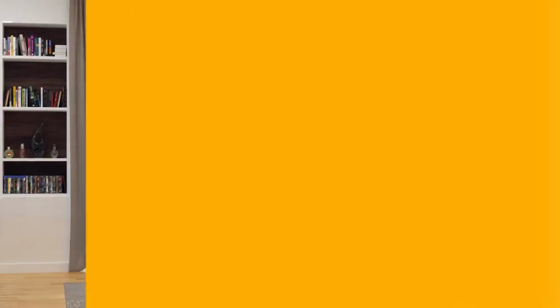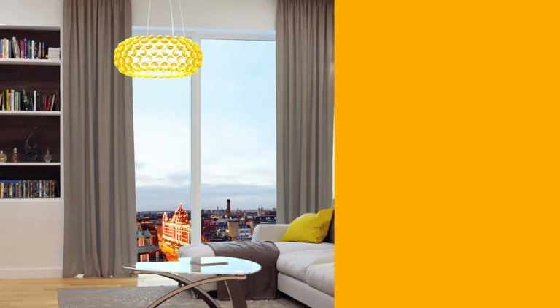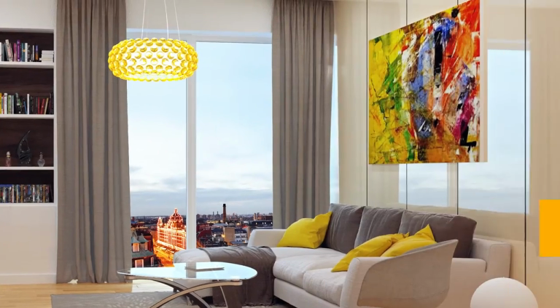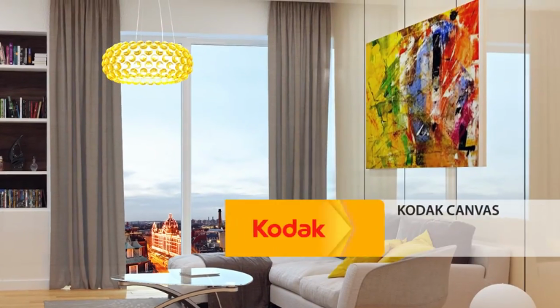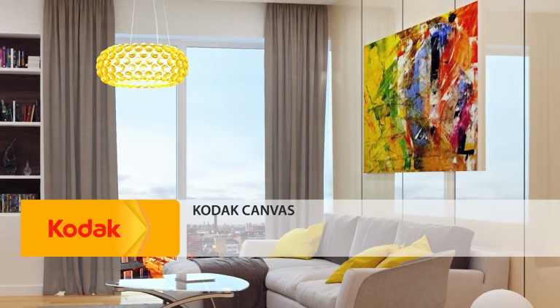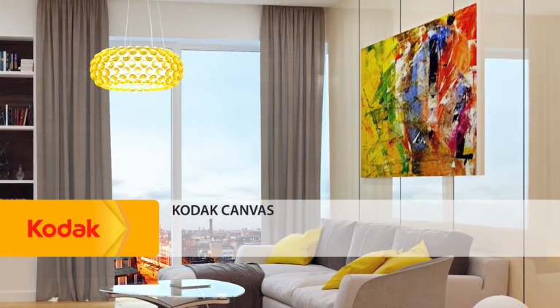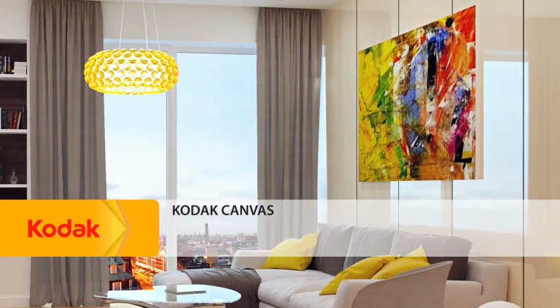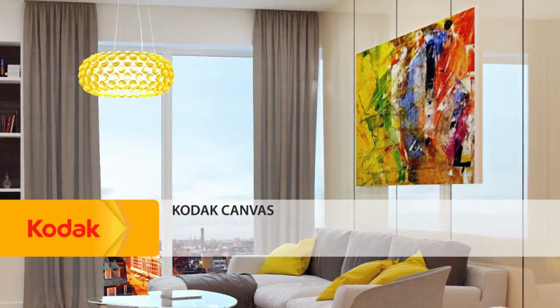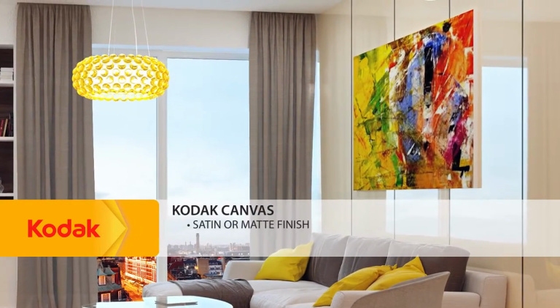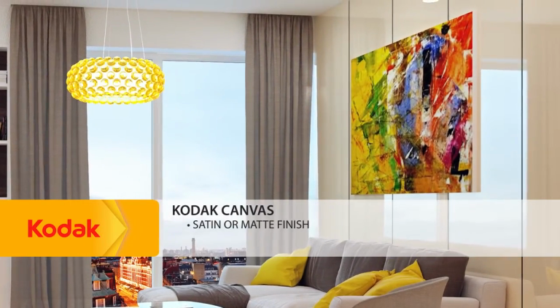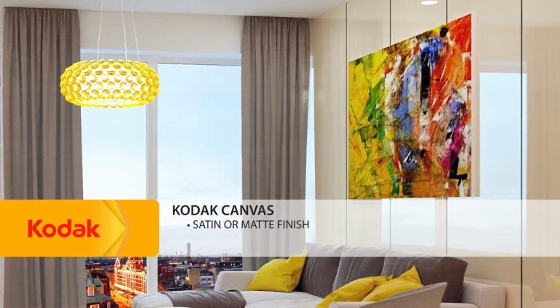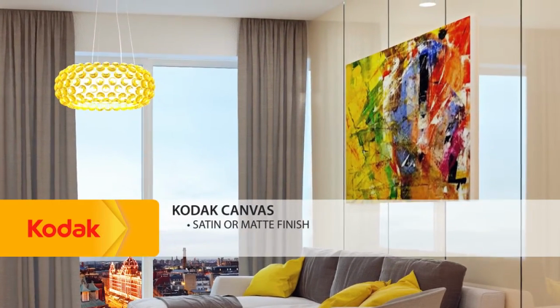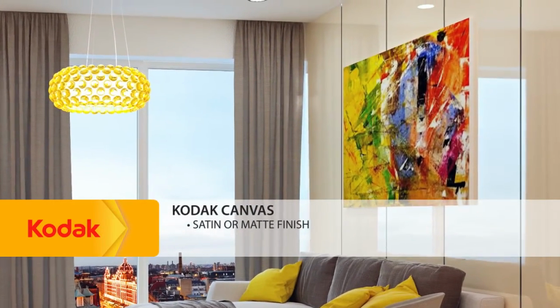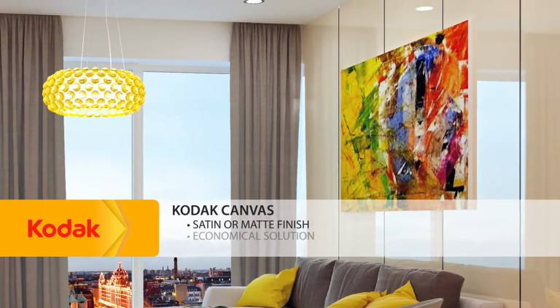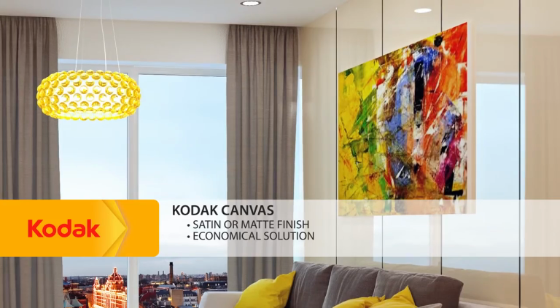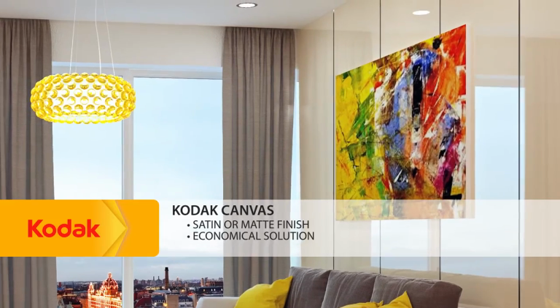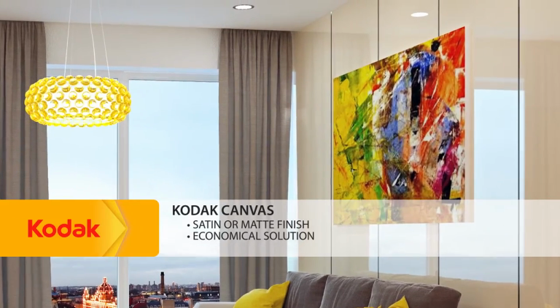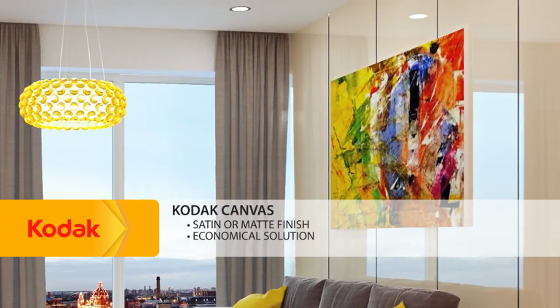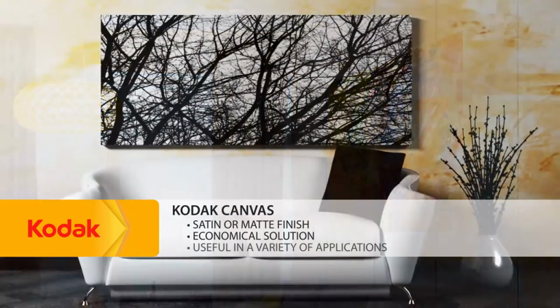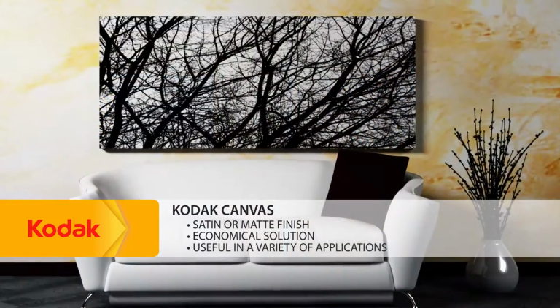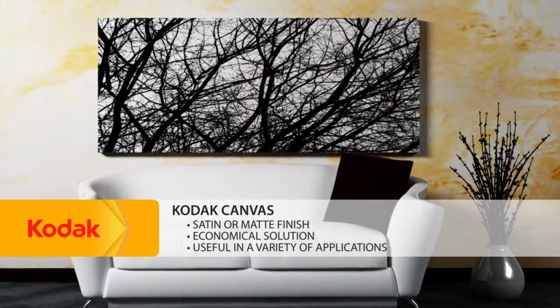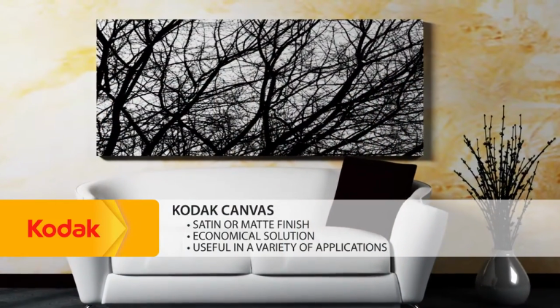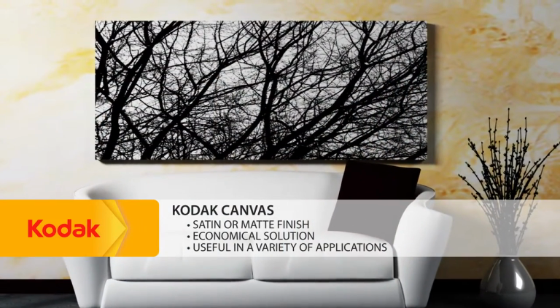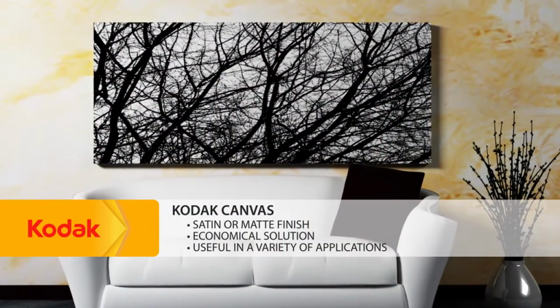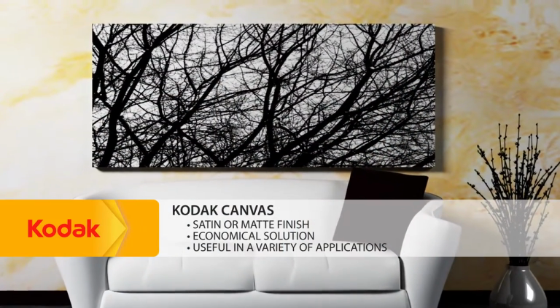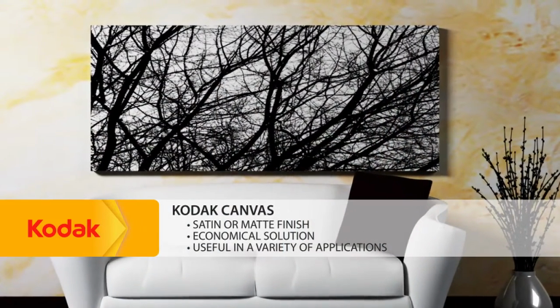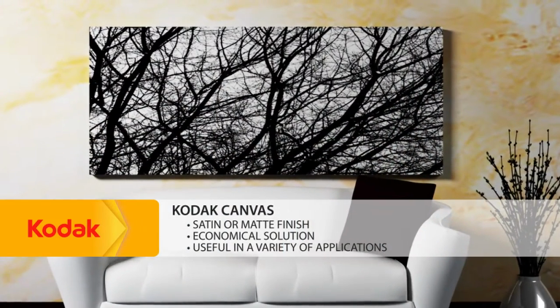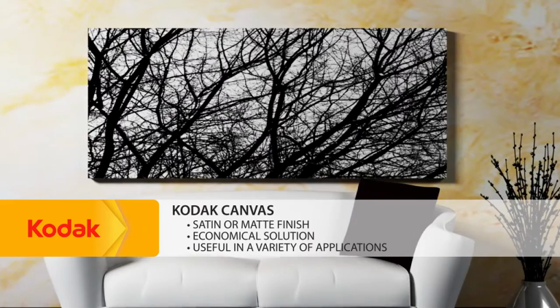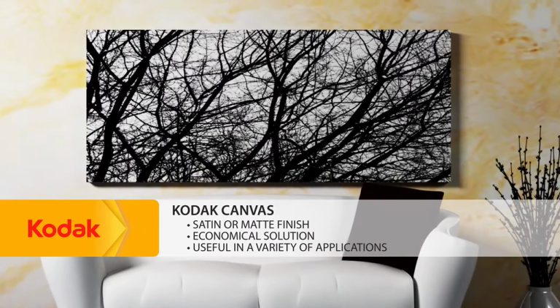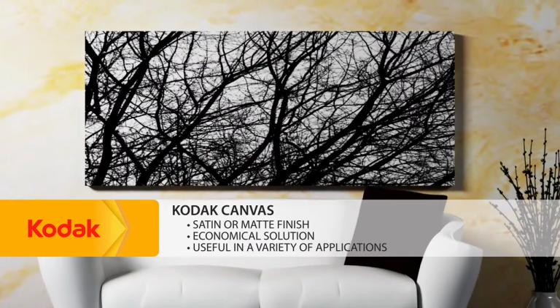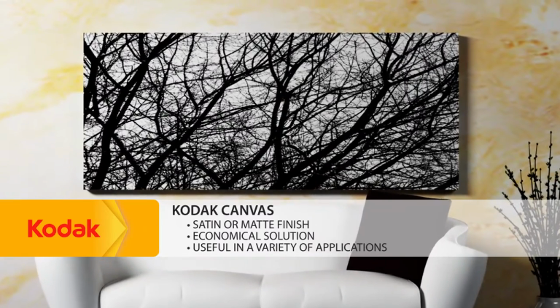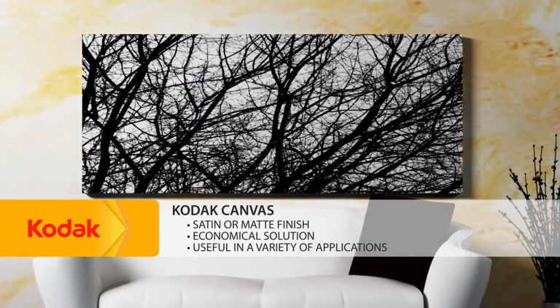Kodak Canvas for solvent printers, available in a satin or matte finish, is an economical solution perfect for a variety of applications such as interior decor, point of purchase, and banners.